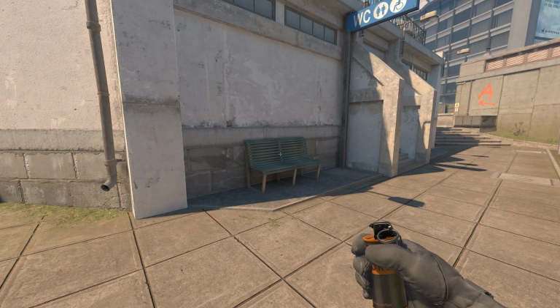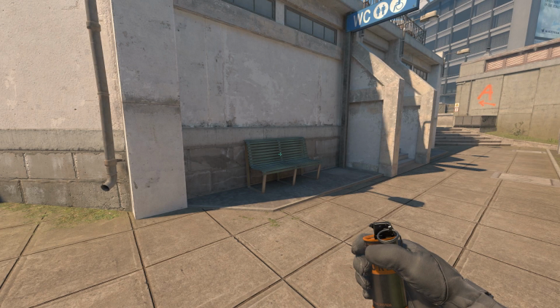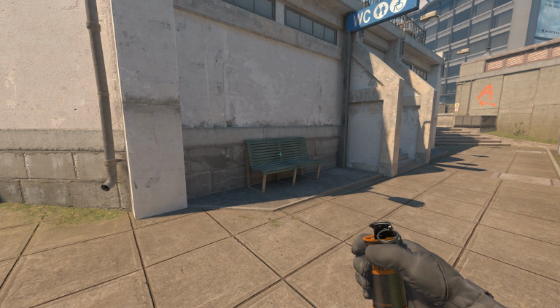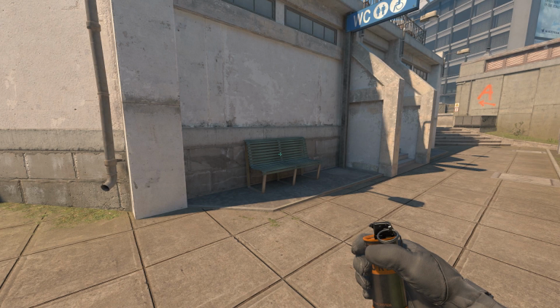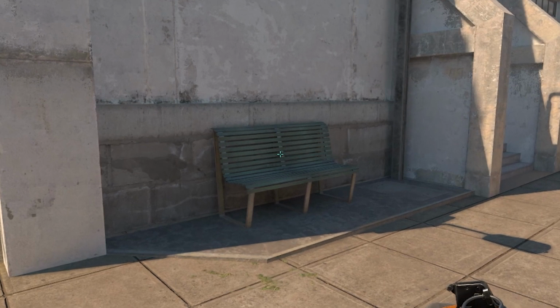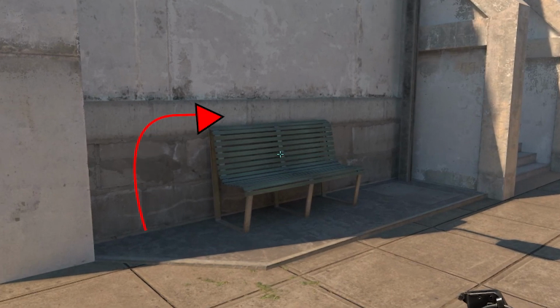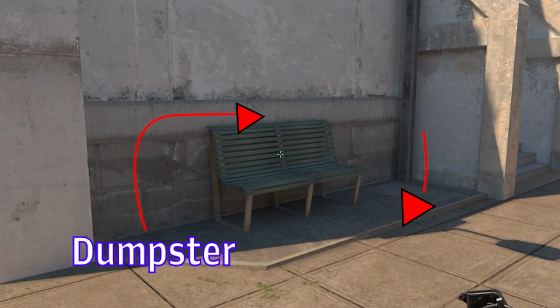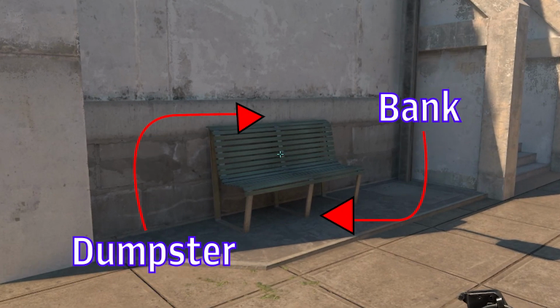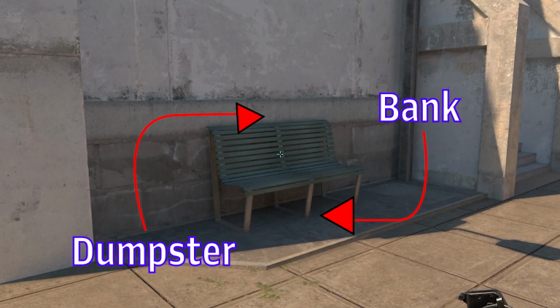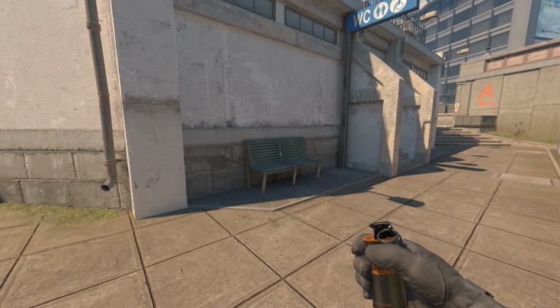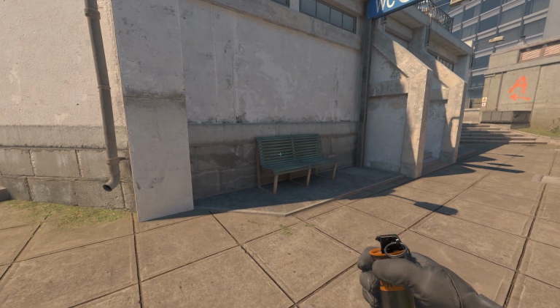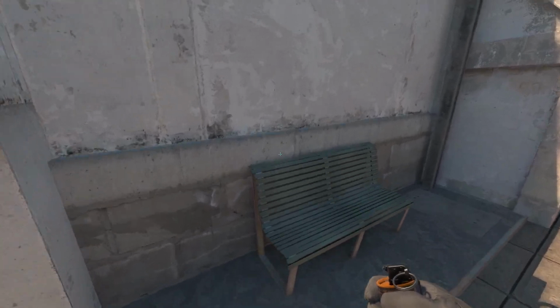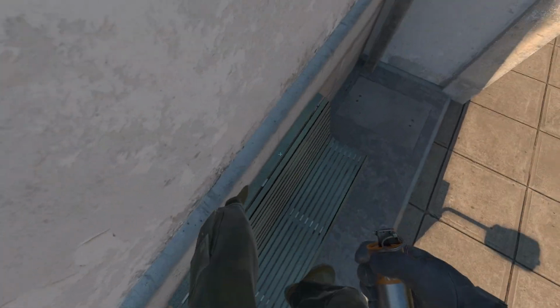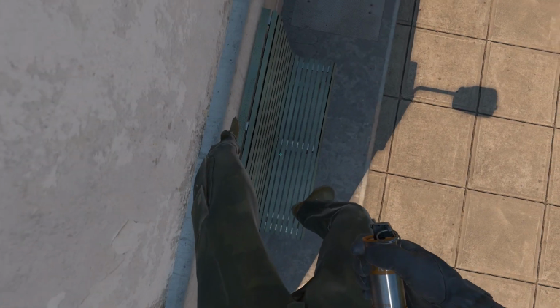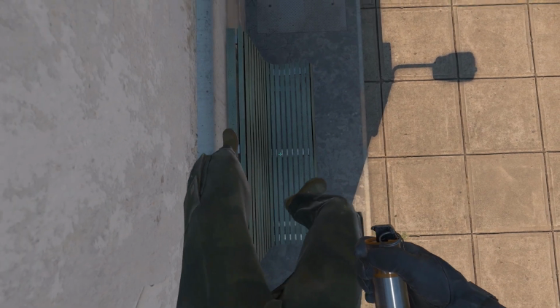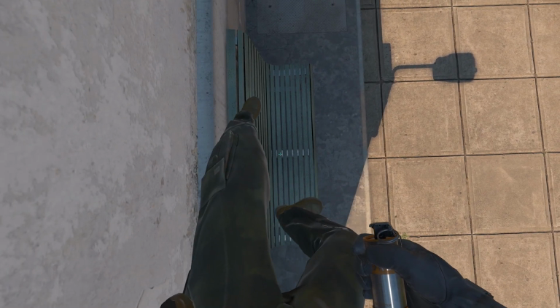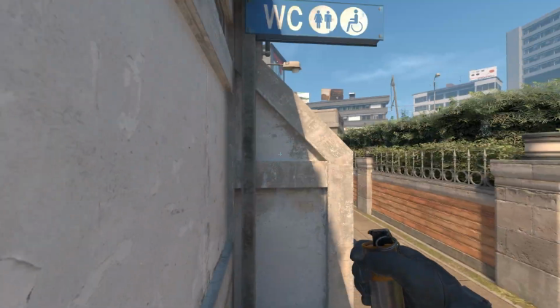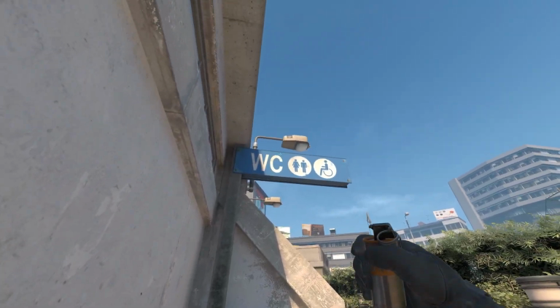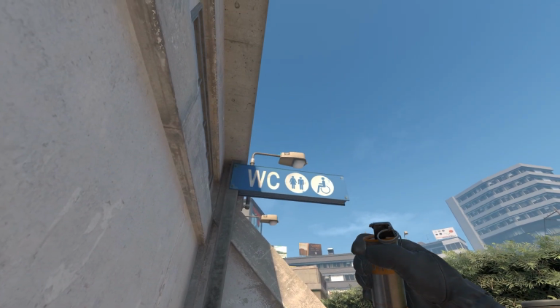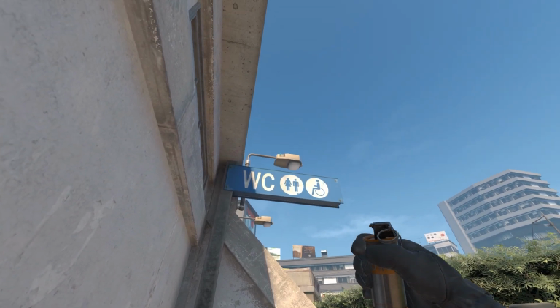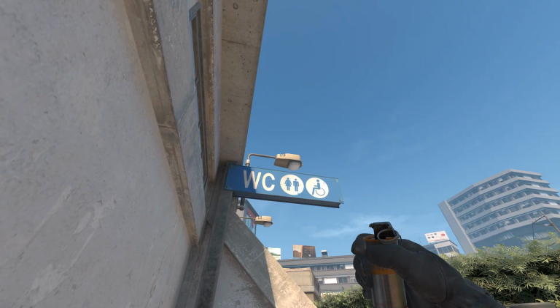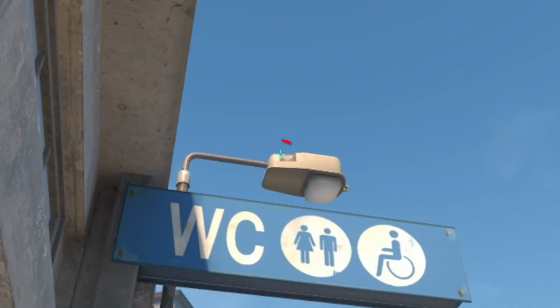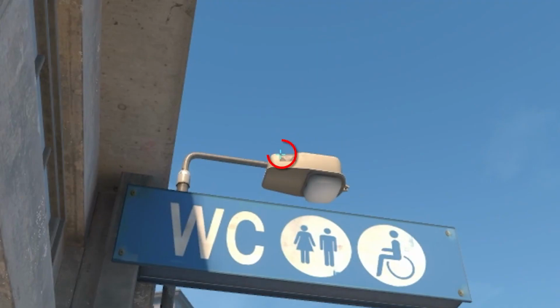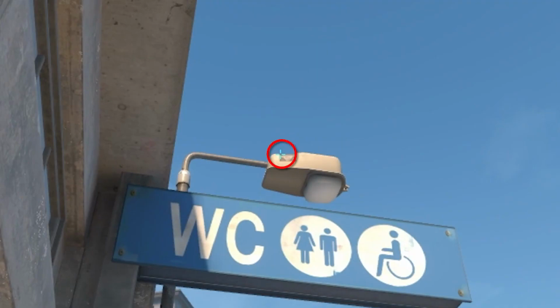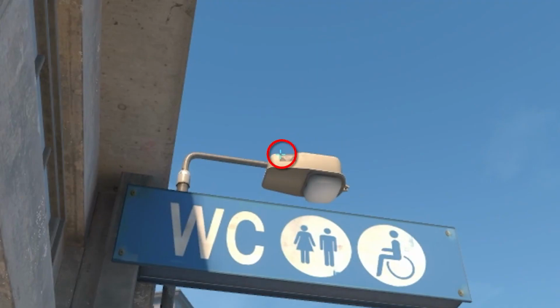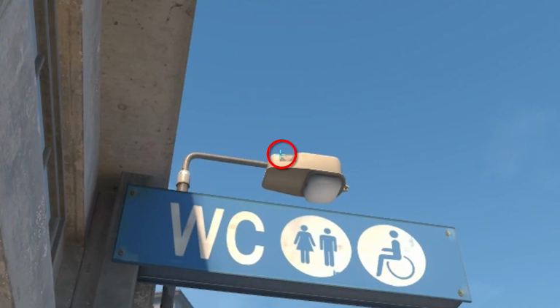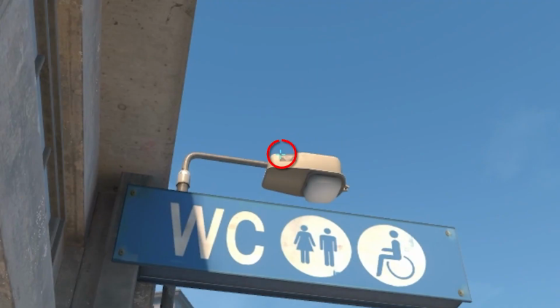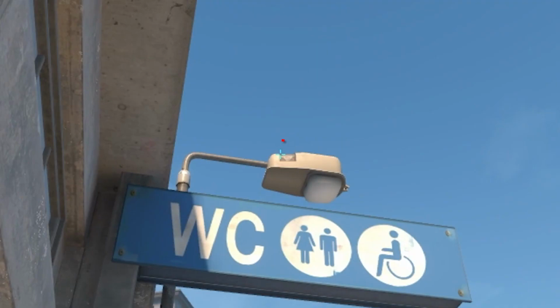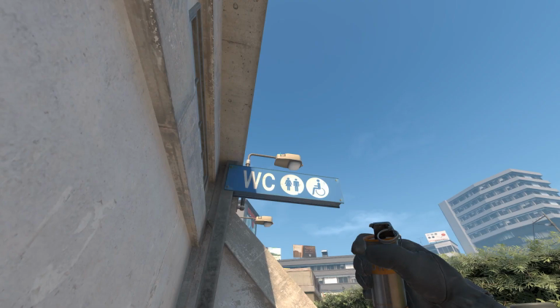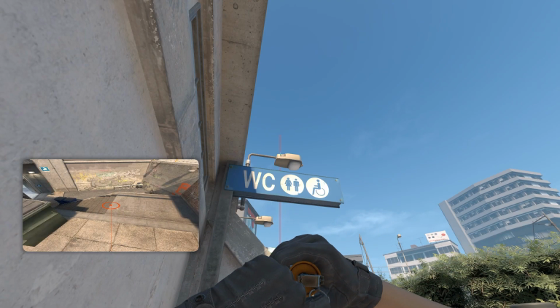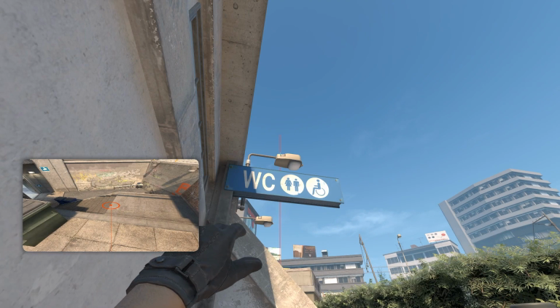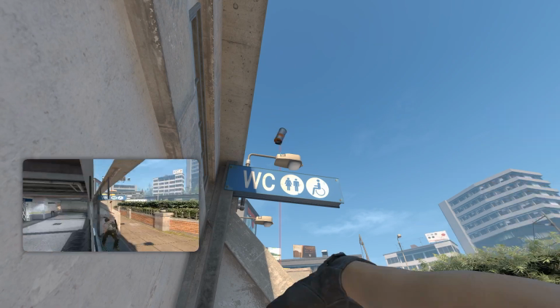Now for the A-Site. Here are the two positions to throw the A-Smokes. This is the dumpster smoke. You will jump on the bench and position yourself in the middle of the bench. Then you will aim at this corner on the lamp above divider. From here, regular throw.